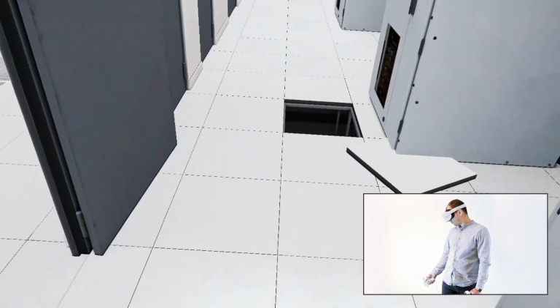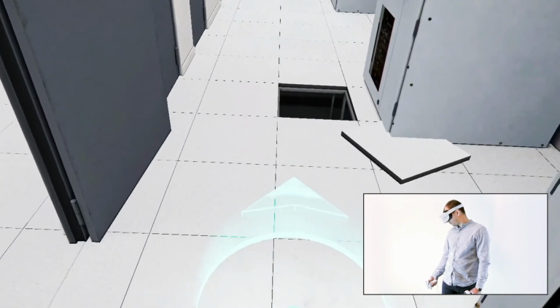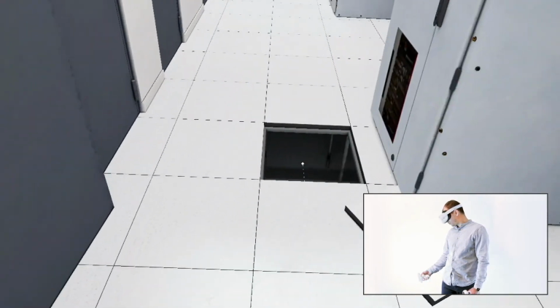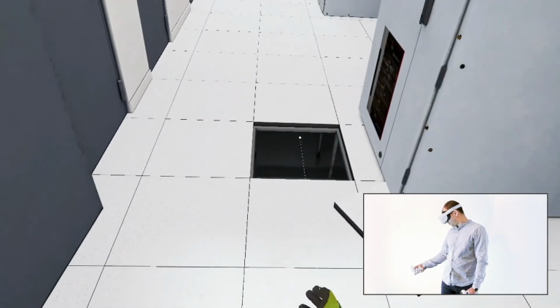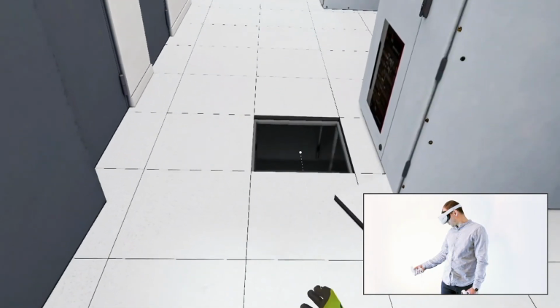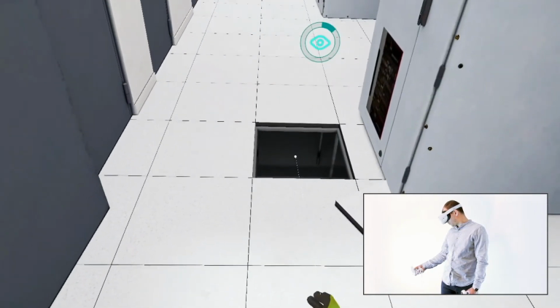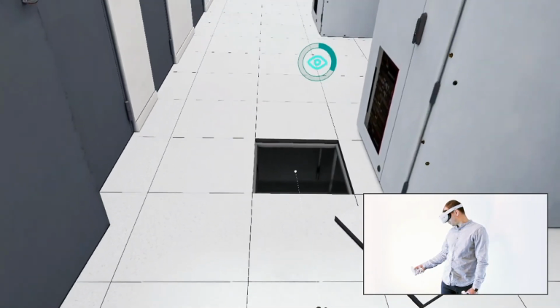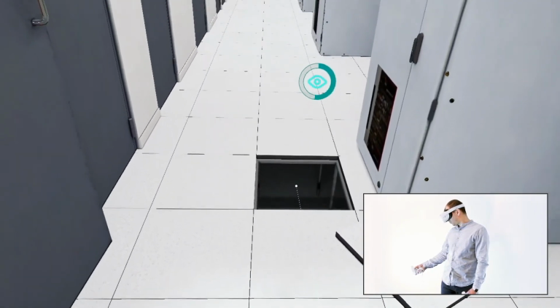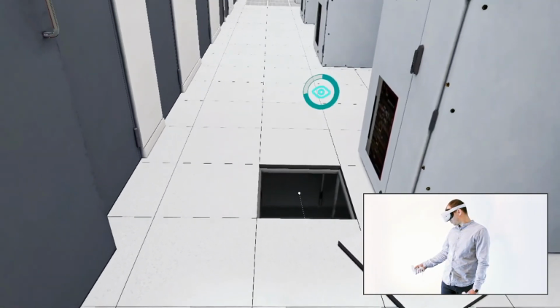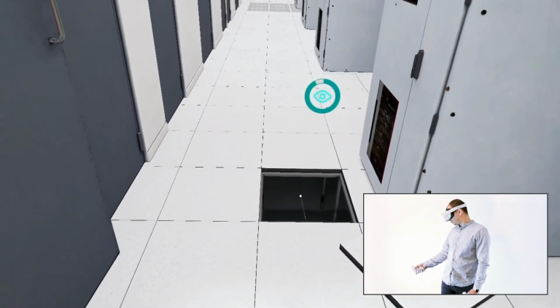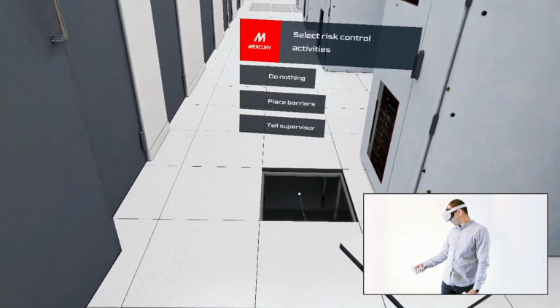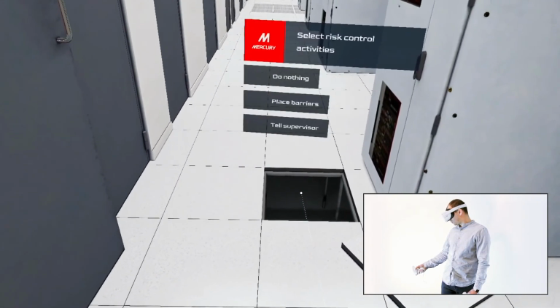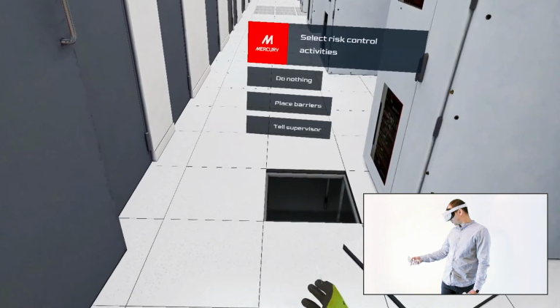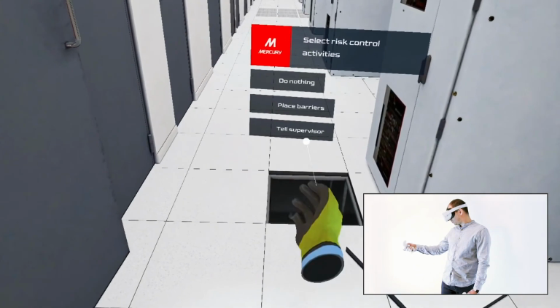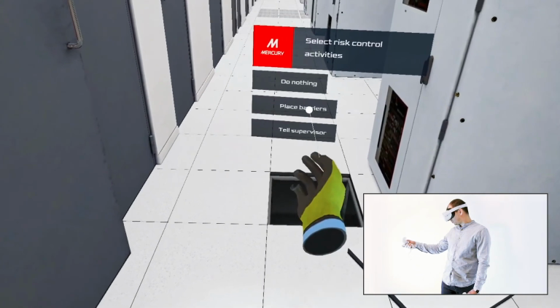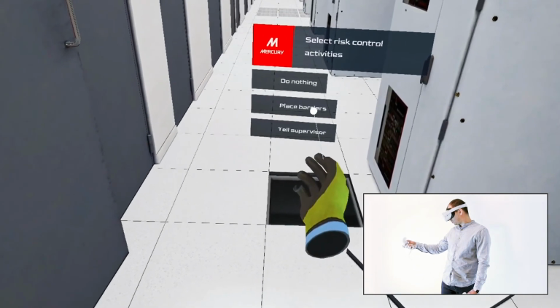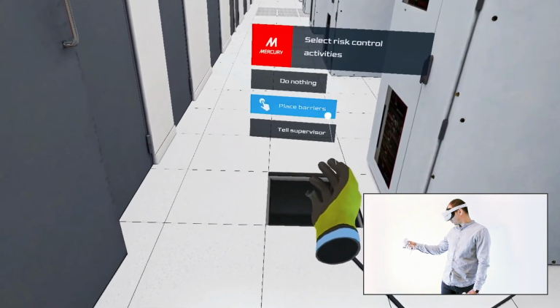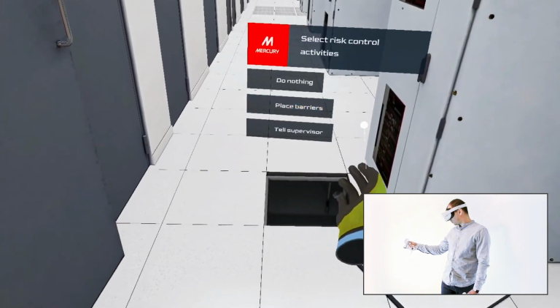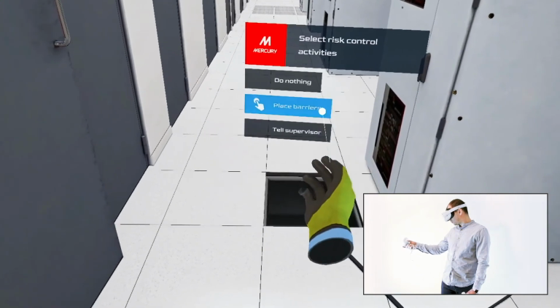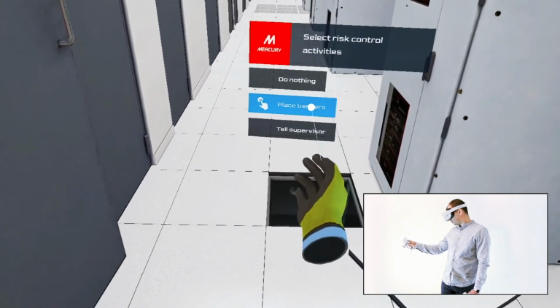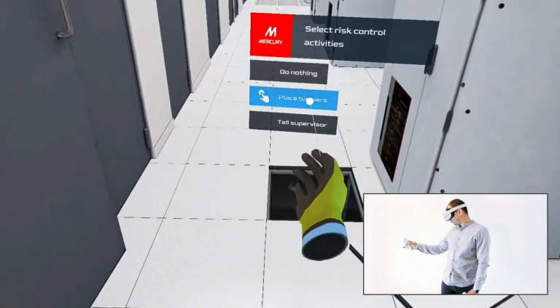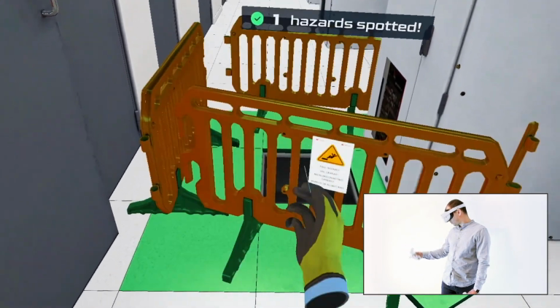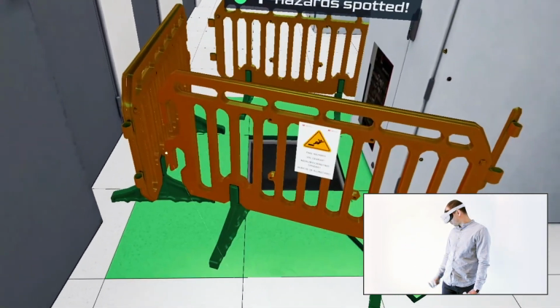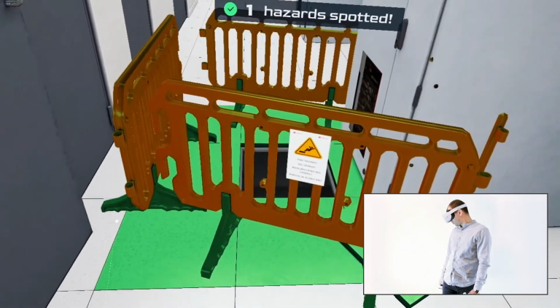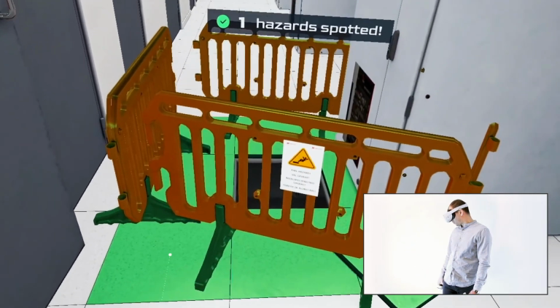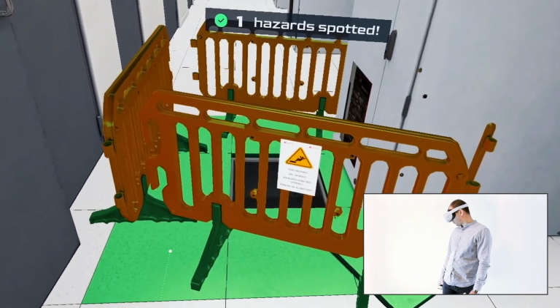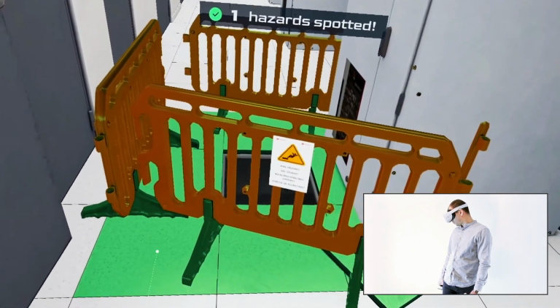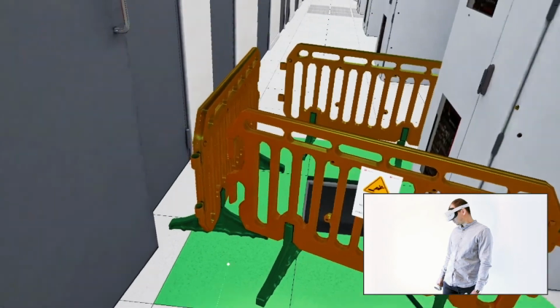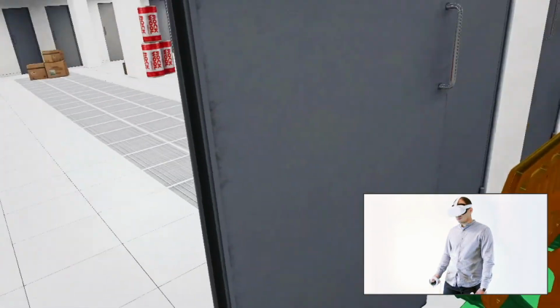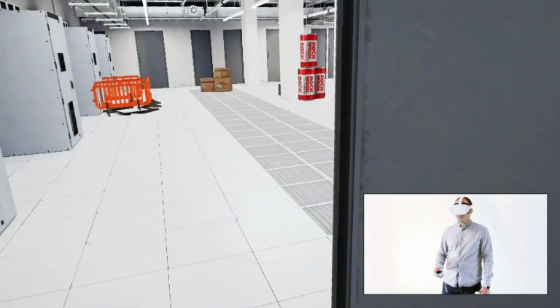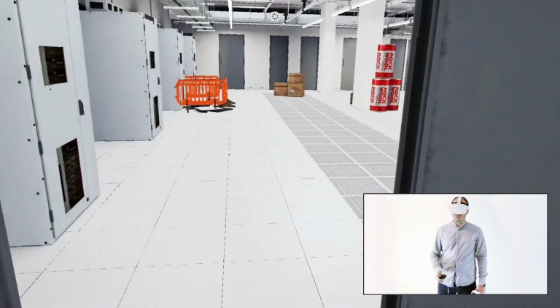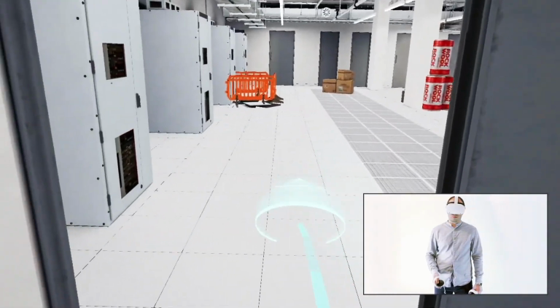Now move to the equipment bay for a selection of the additional equipment. On your way to the equipment bay, notice the location of safety equipment and inspect the hallway for safety violations.